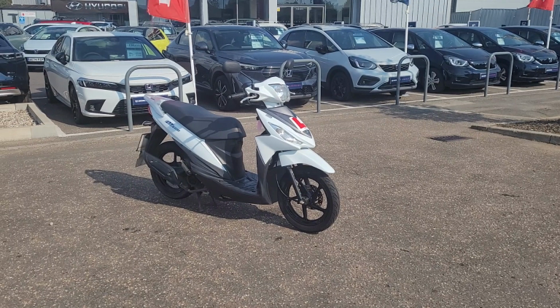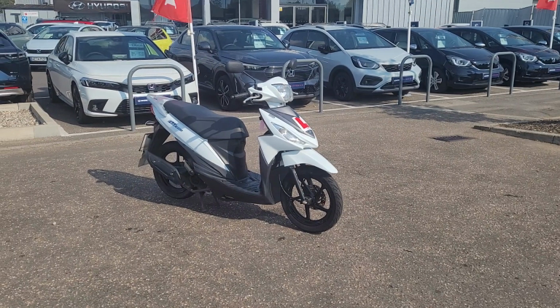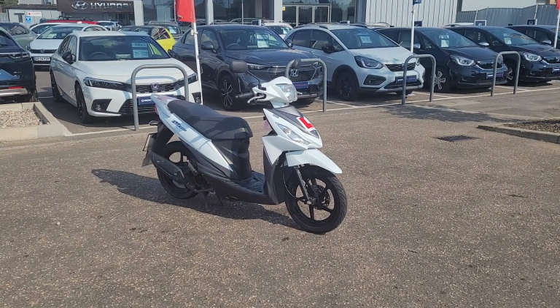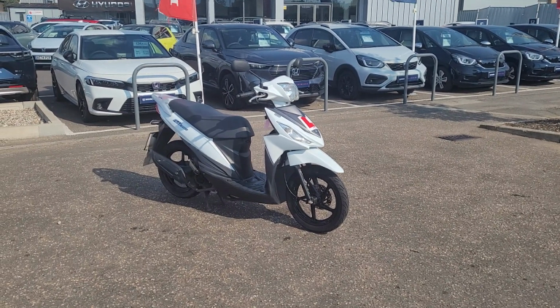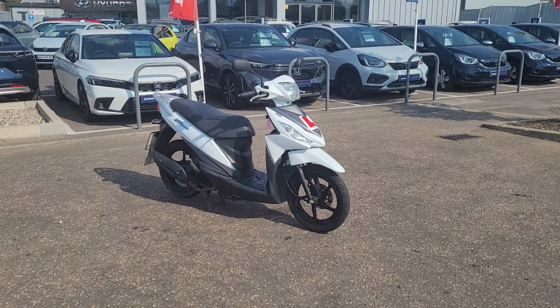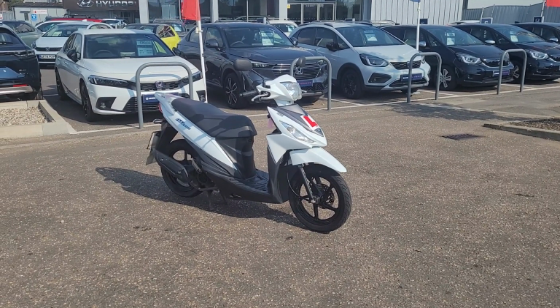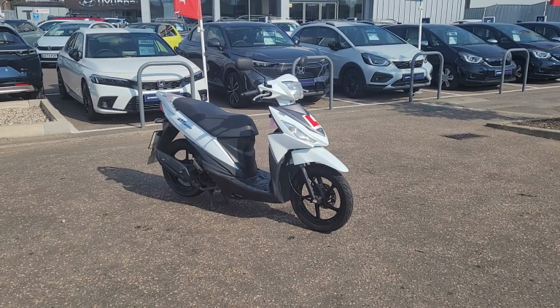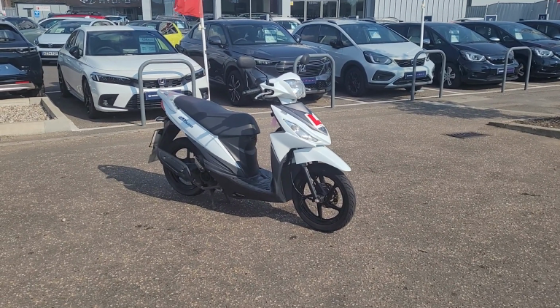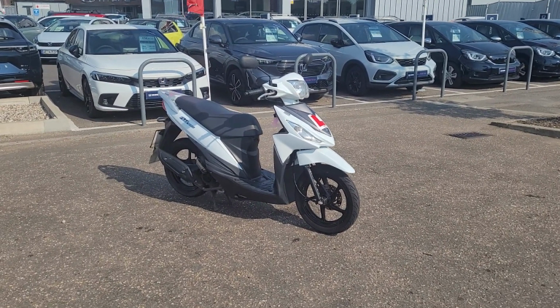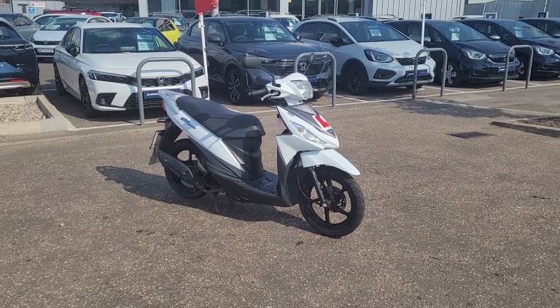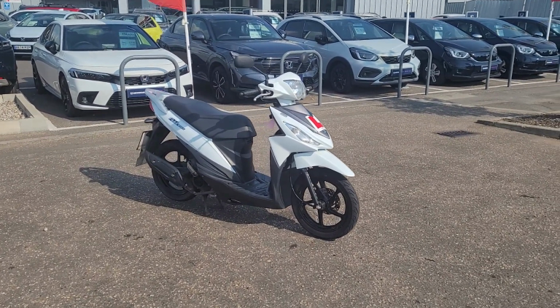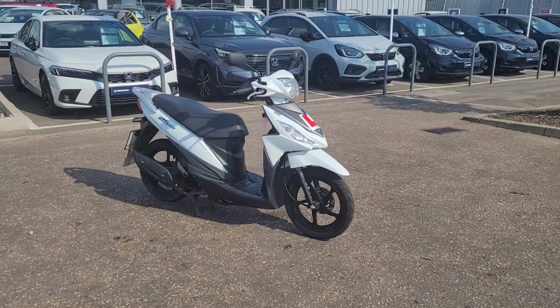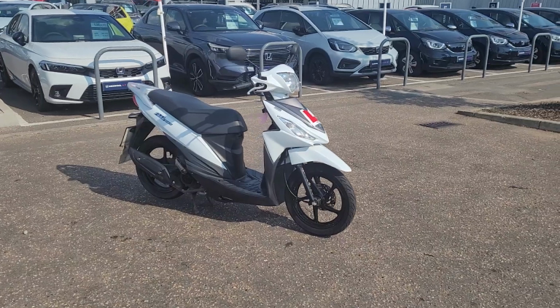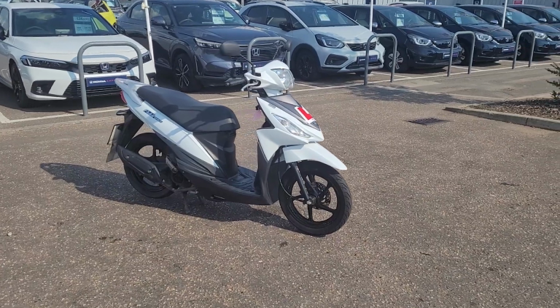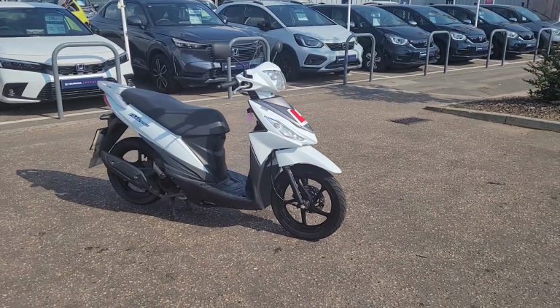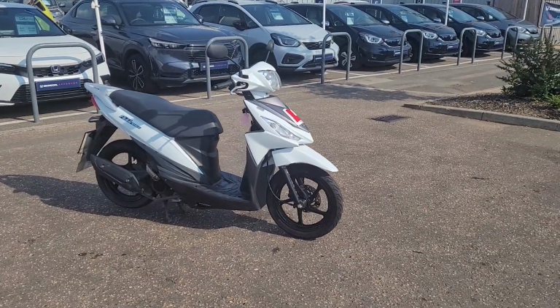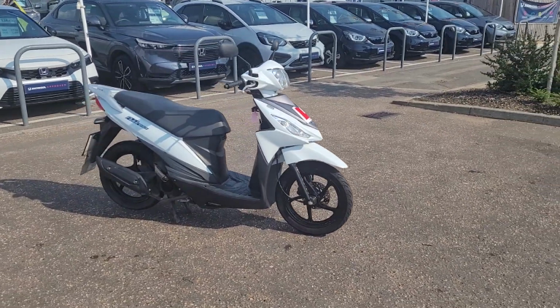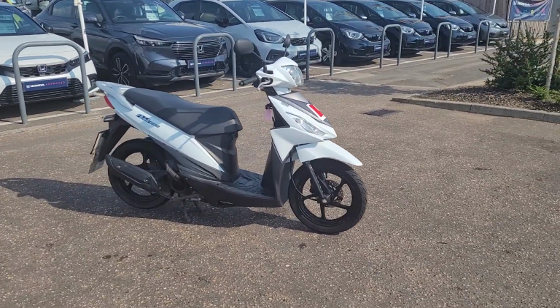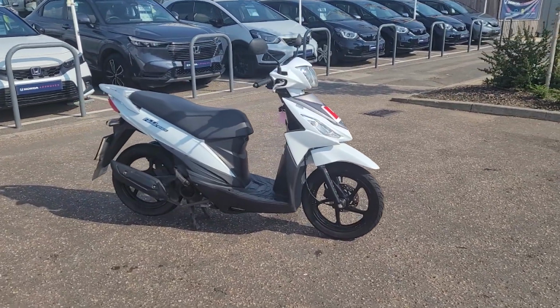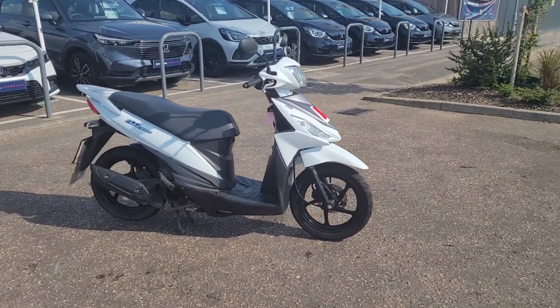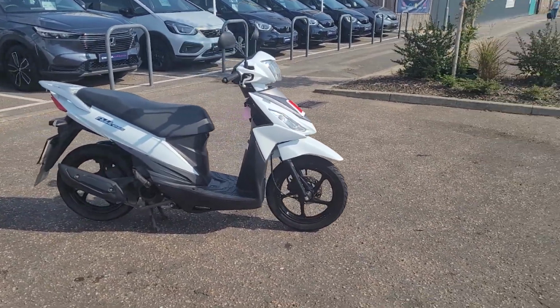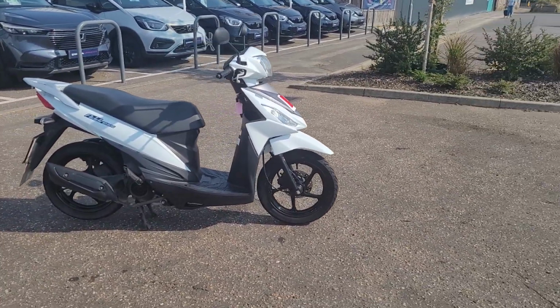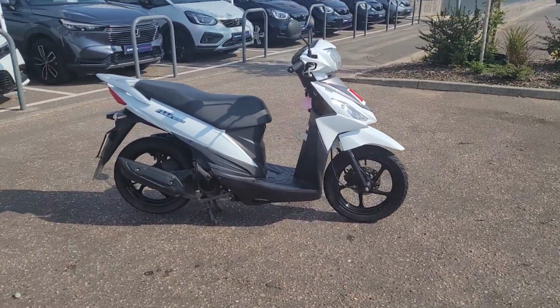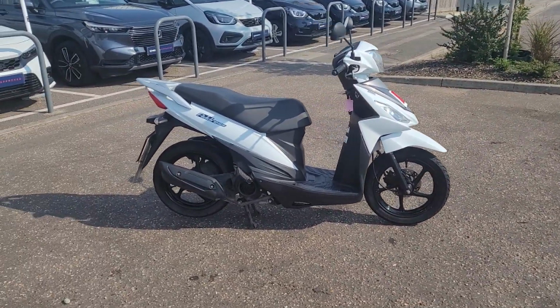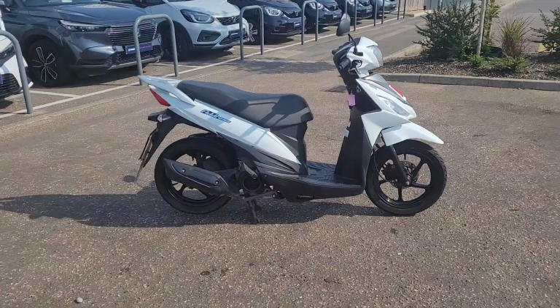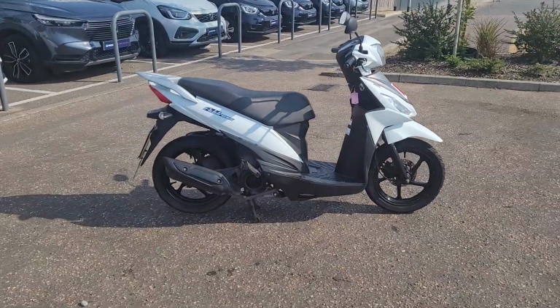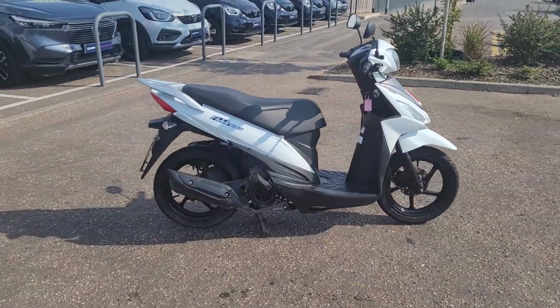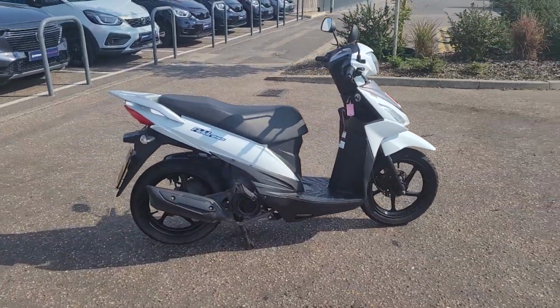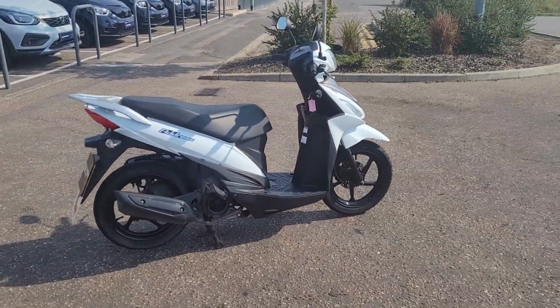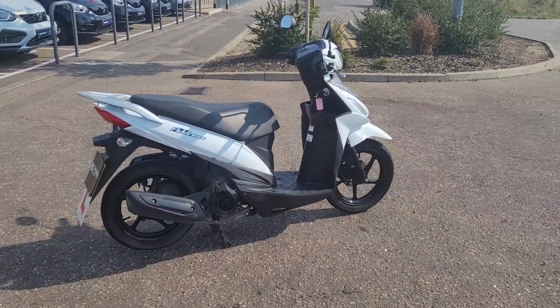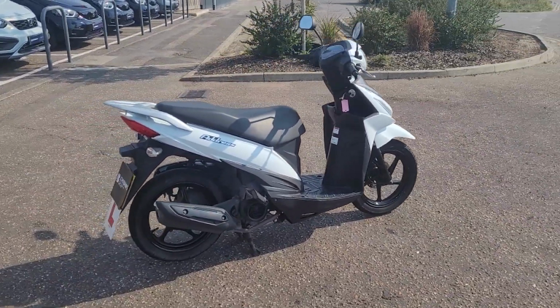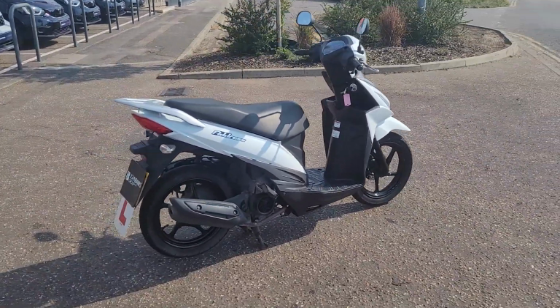Welcome to John Banks Honda Motorcycles in Cambridge. Here we have, that's just come in as a part exchange, a 2016 Suzuki Address — a little 110cc scooter, very popular, and obviously the equivalent of the Honda Vision.